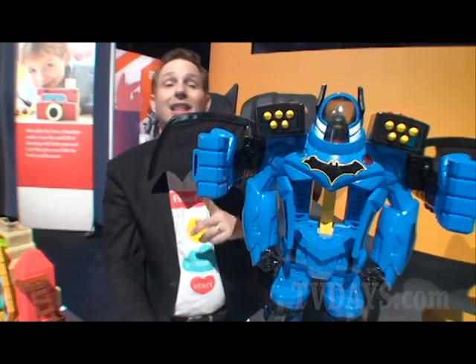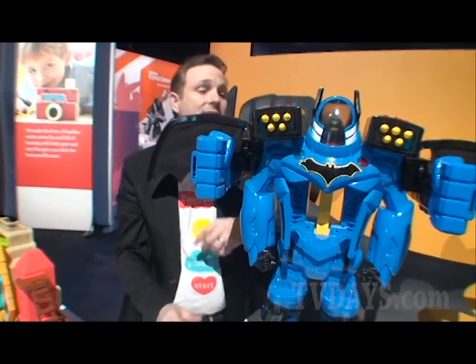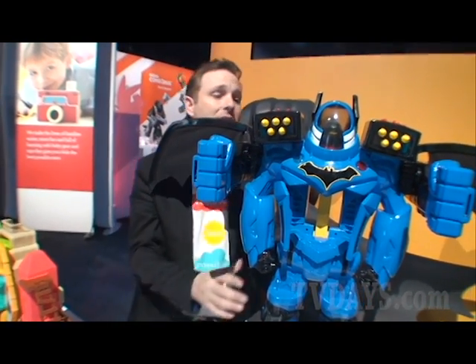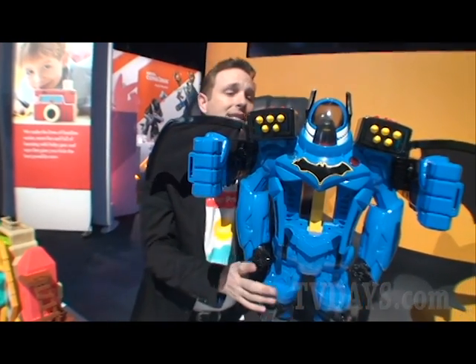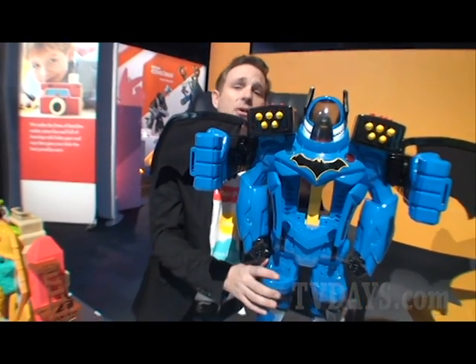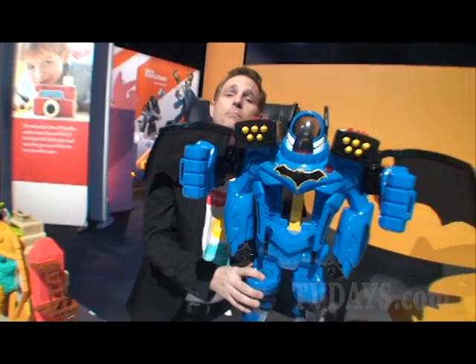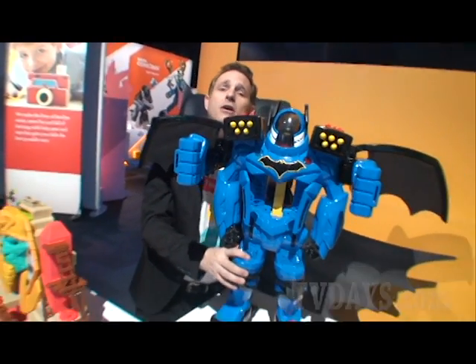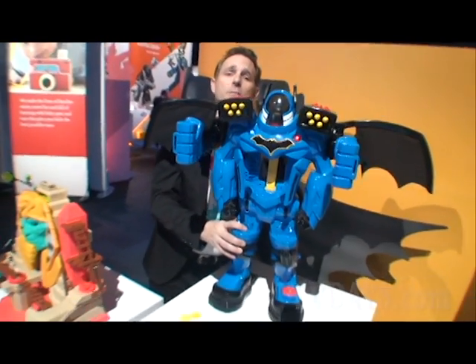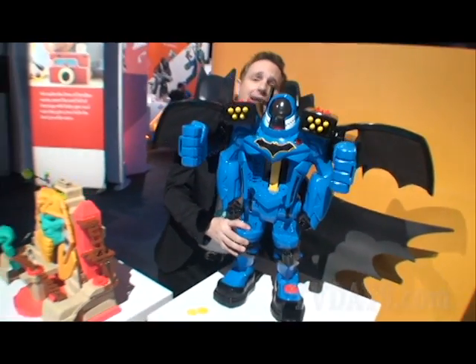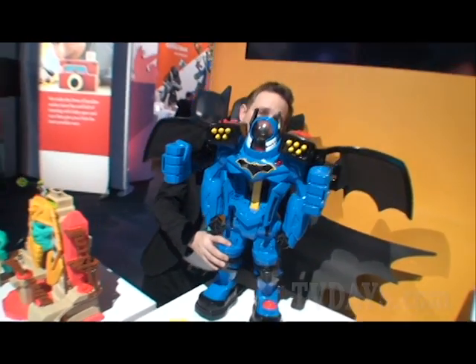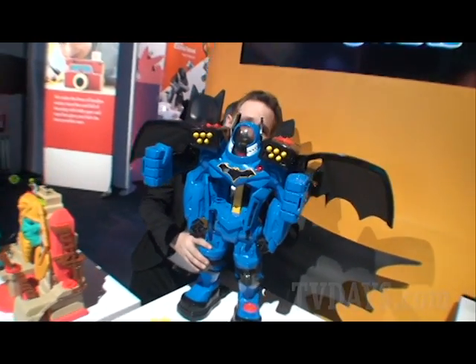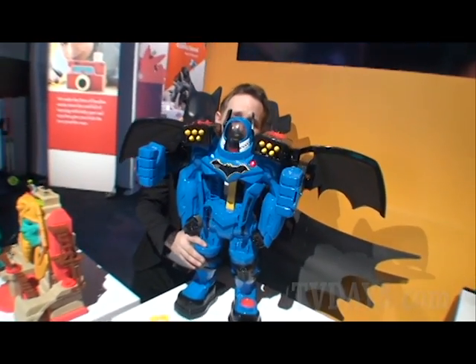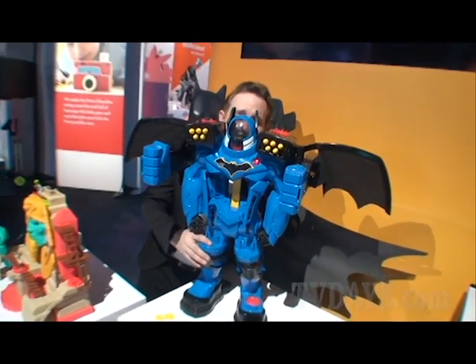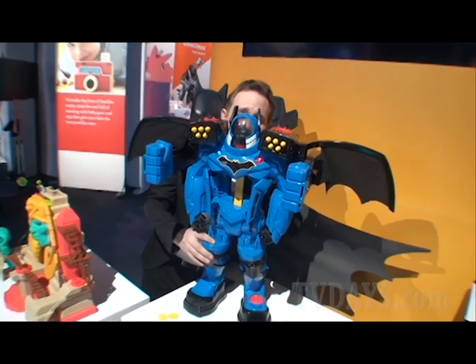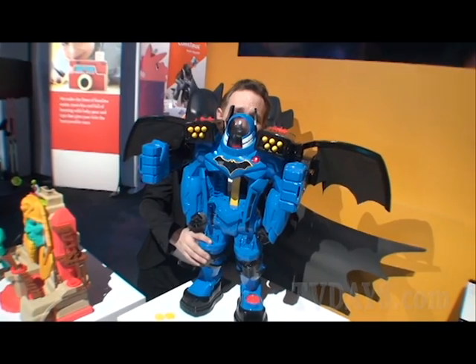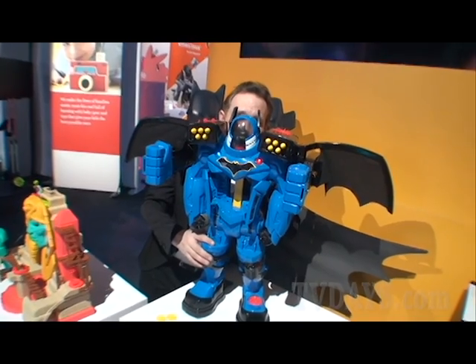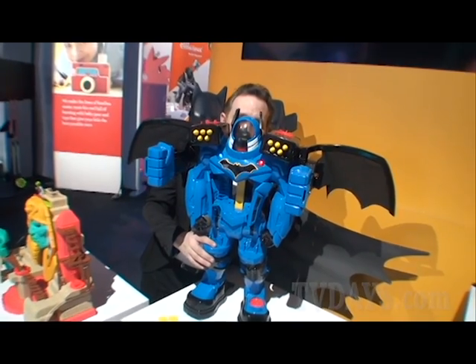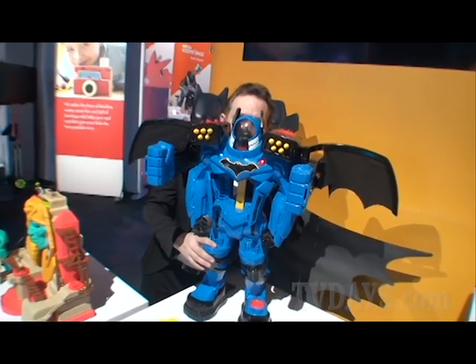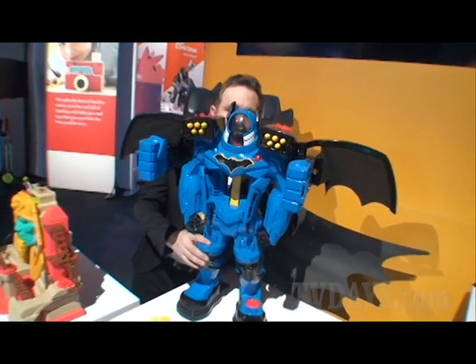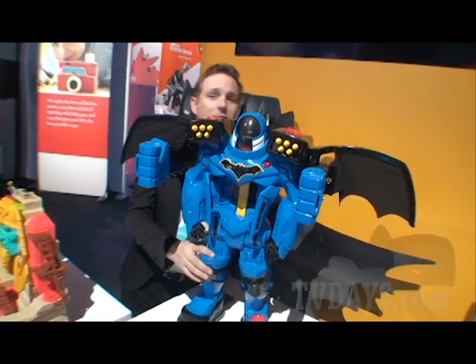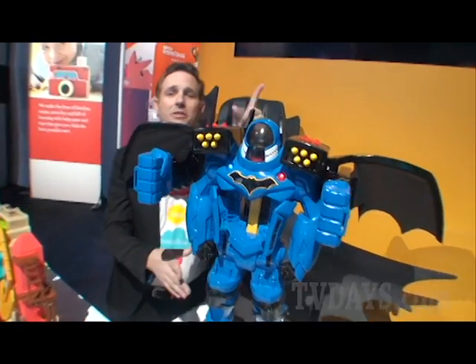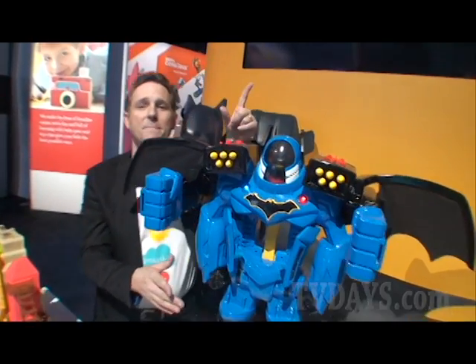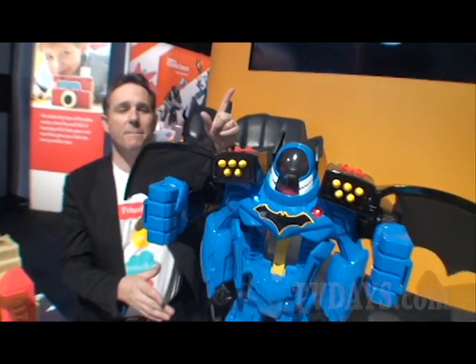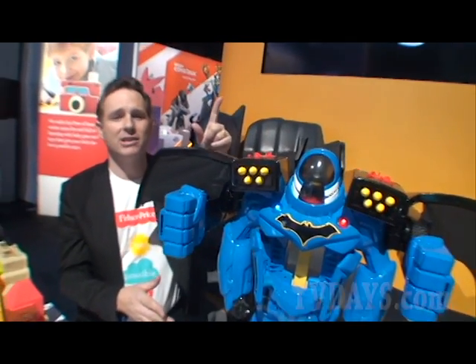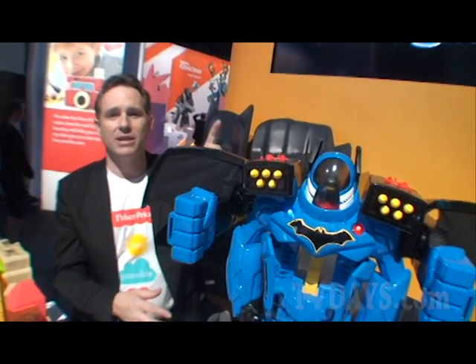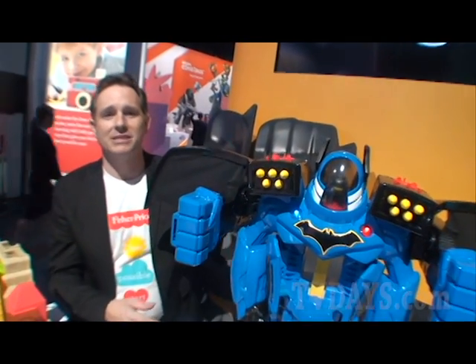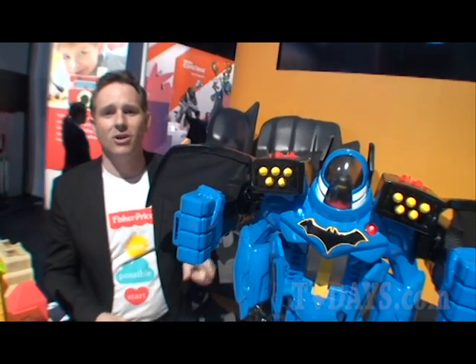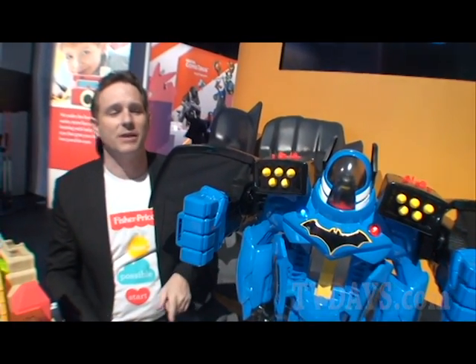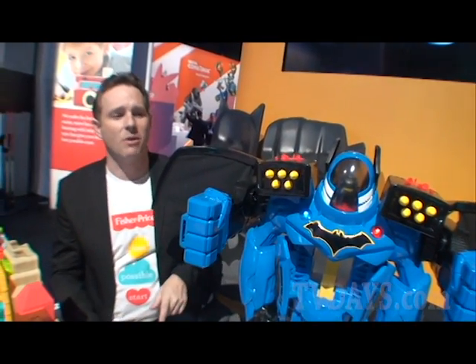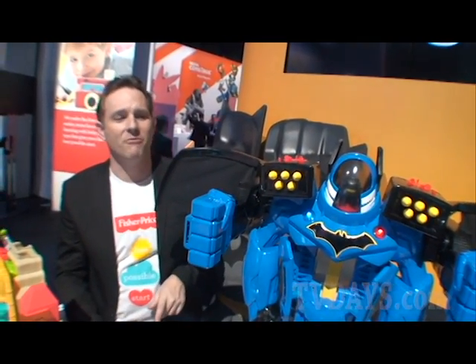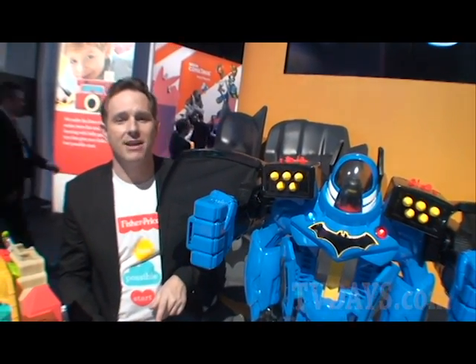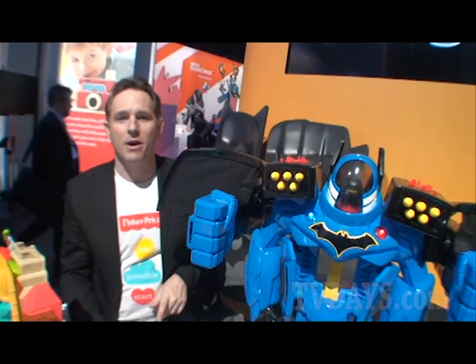Last but not least, press the button on the back for the voice changing microphone. The Bat-Bot Xtreme is the ultimate crime fighting weapon.